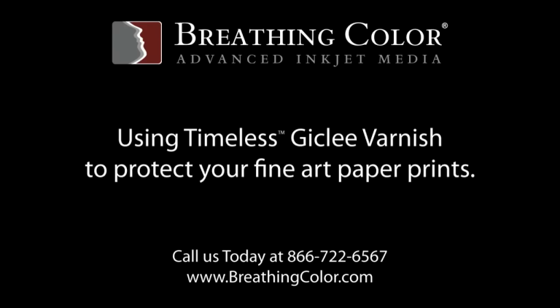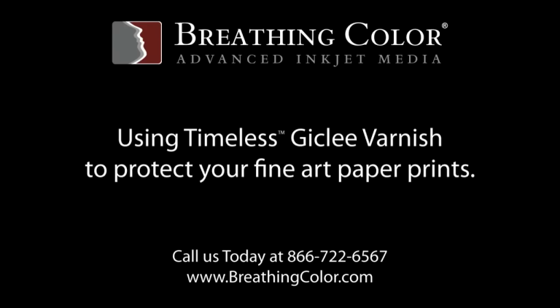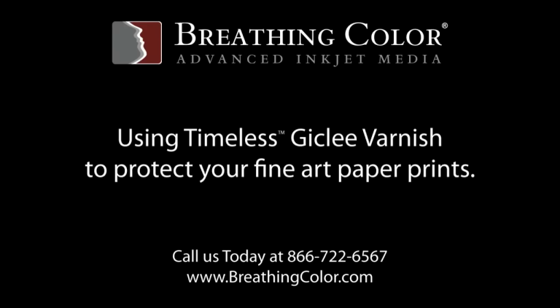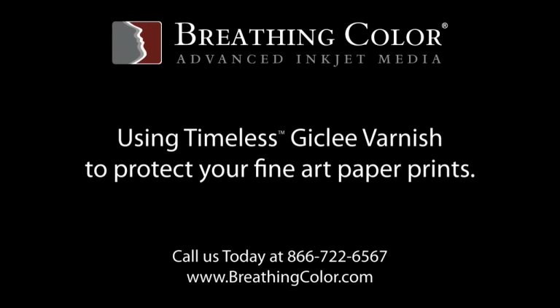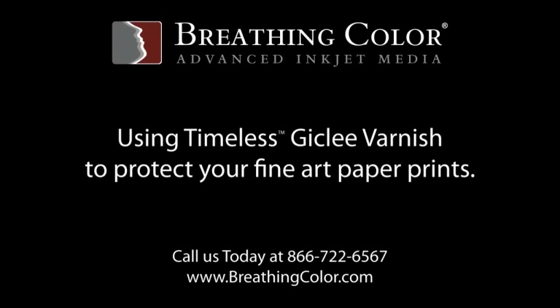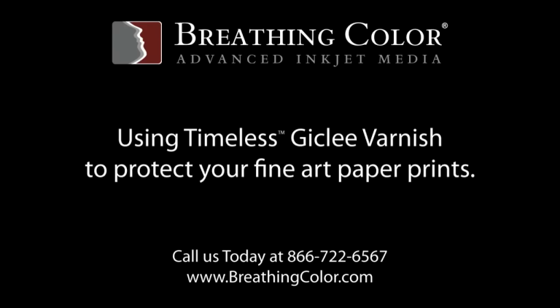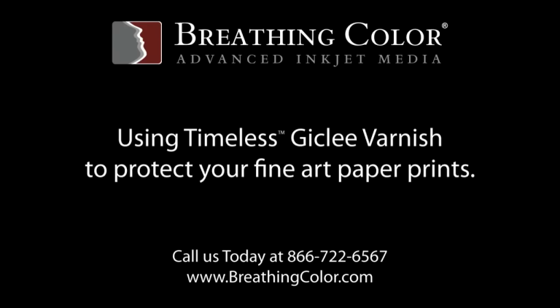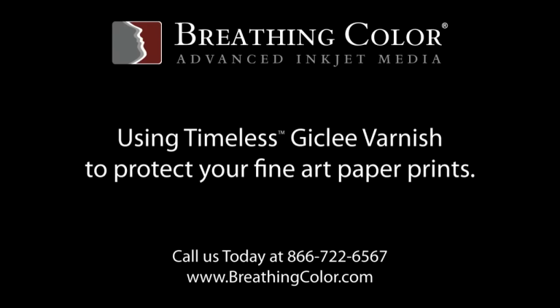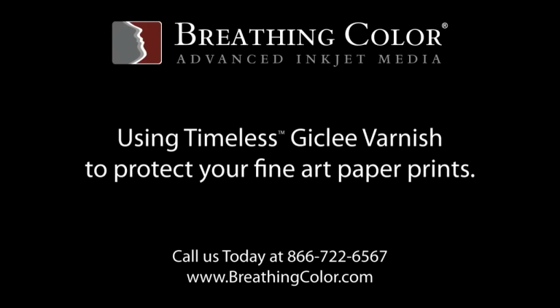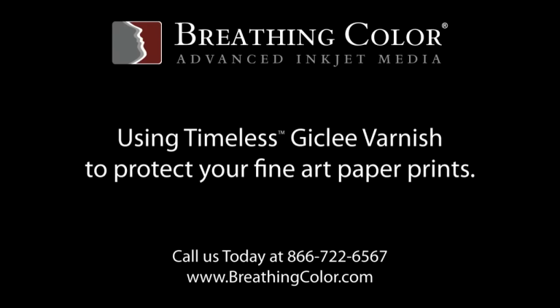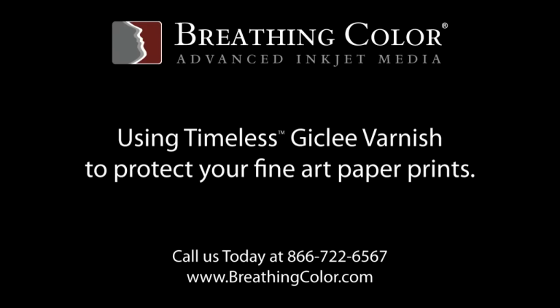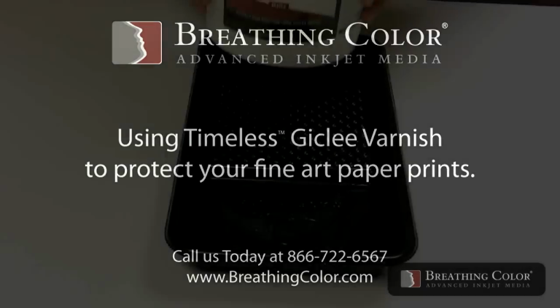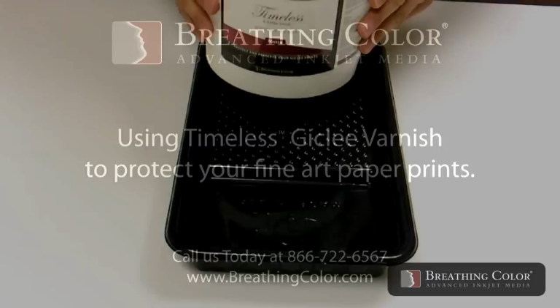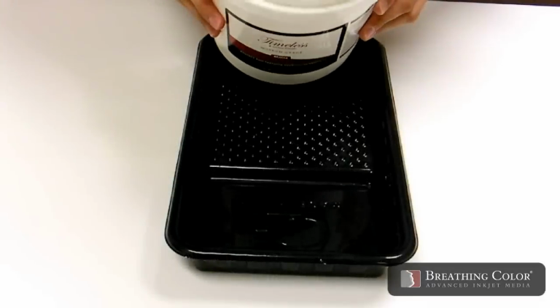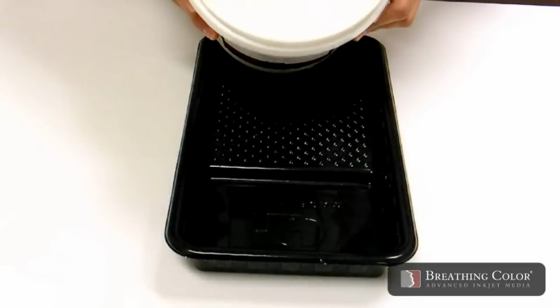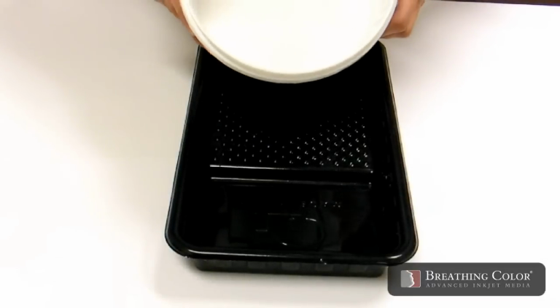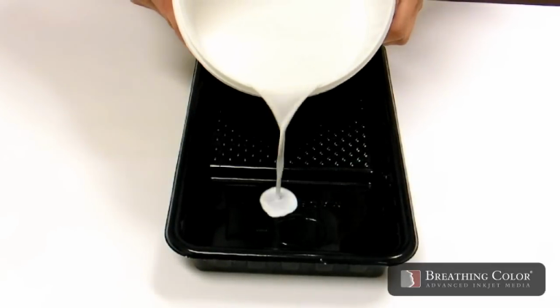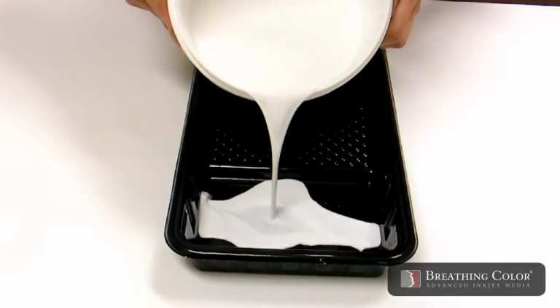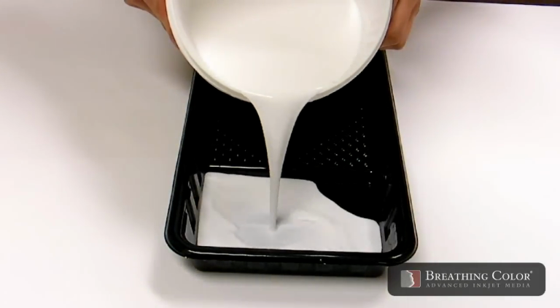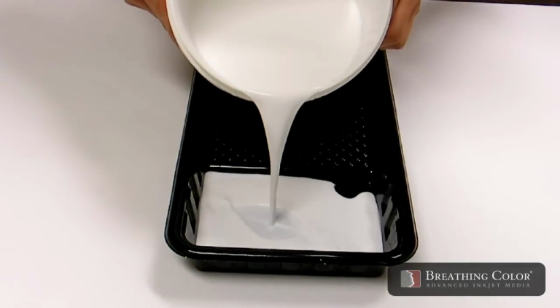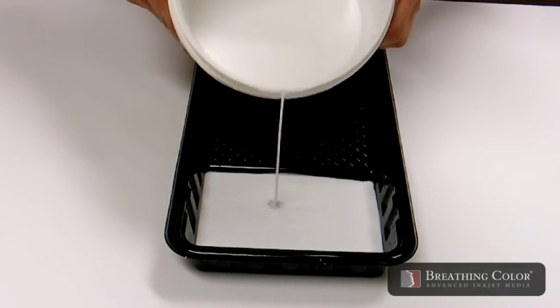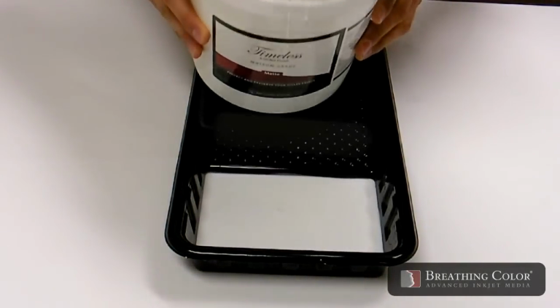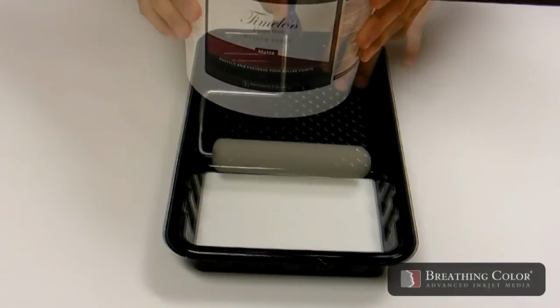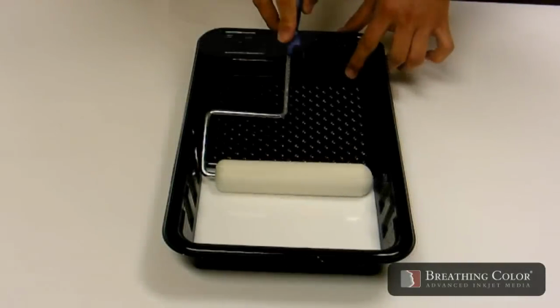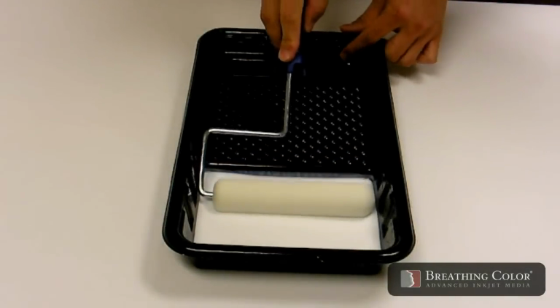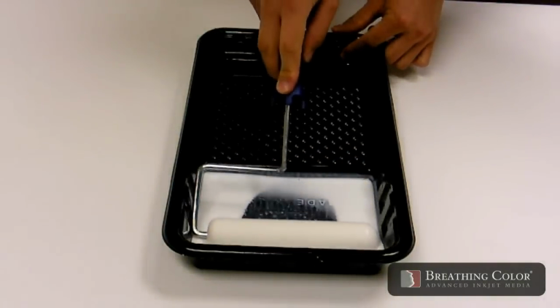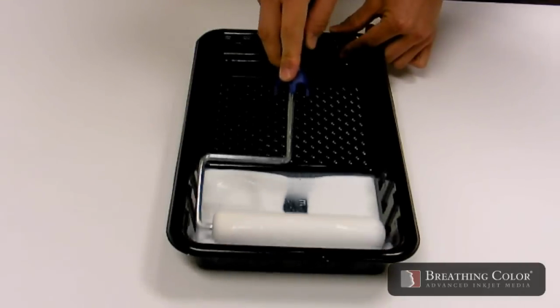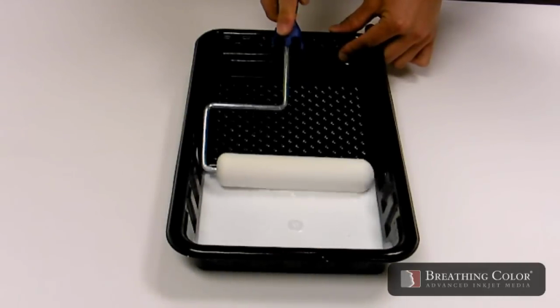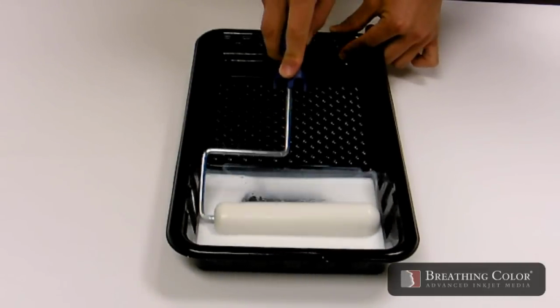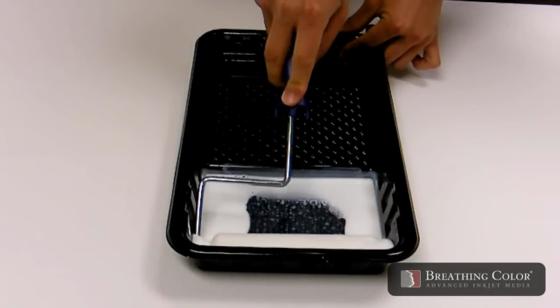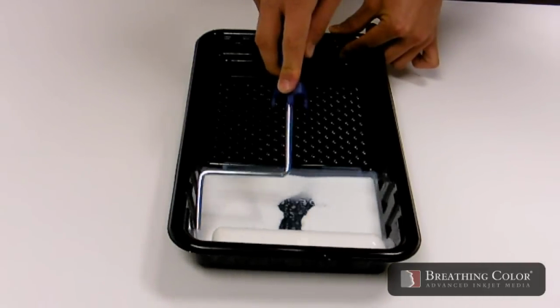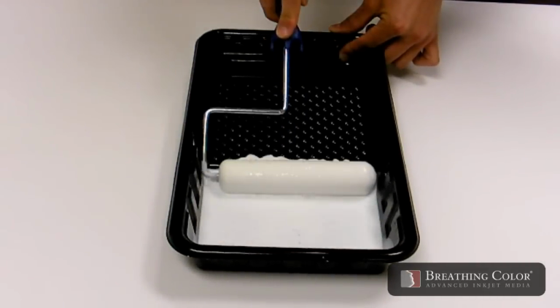In this video we will show you how to use our Timeless varnish to protect your fine art paper prints. After stirring your container thoroughly, pour a small amount of Timeless into a foam roller tray using a high-density foam roller.